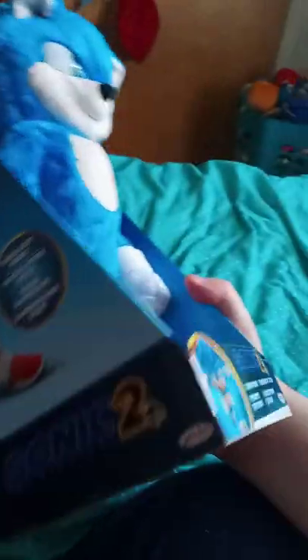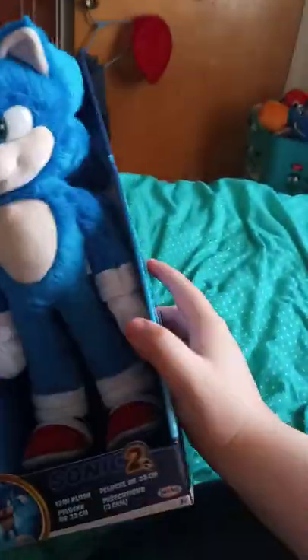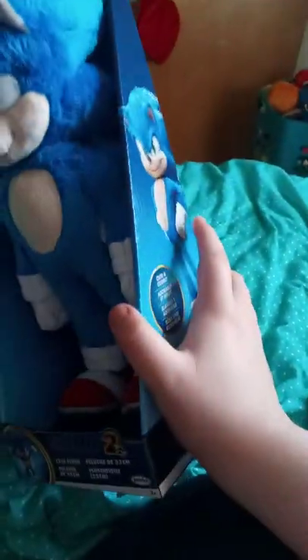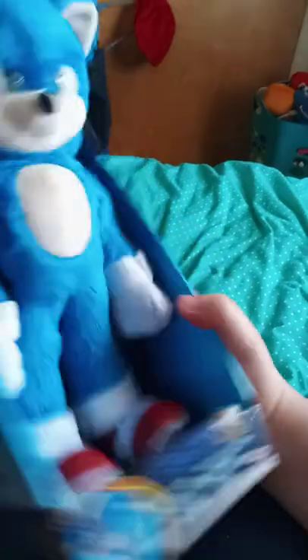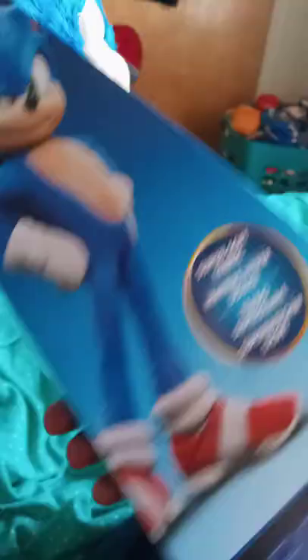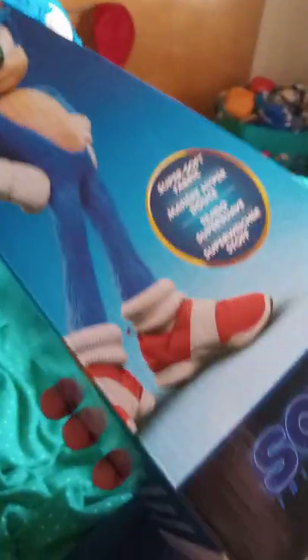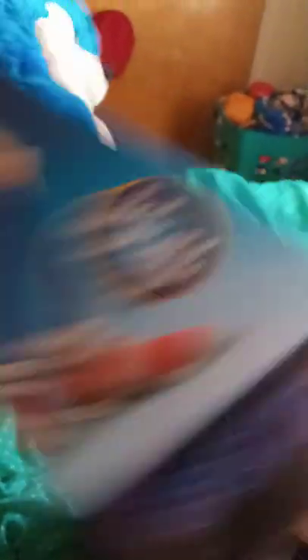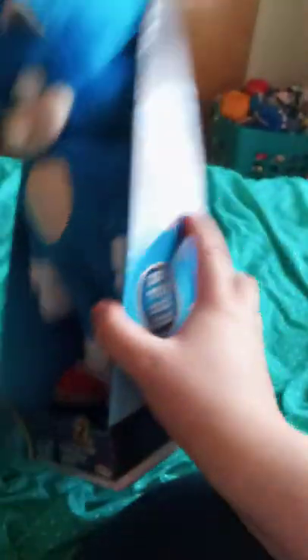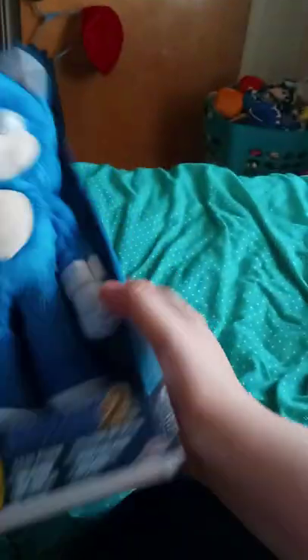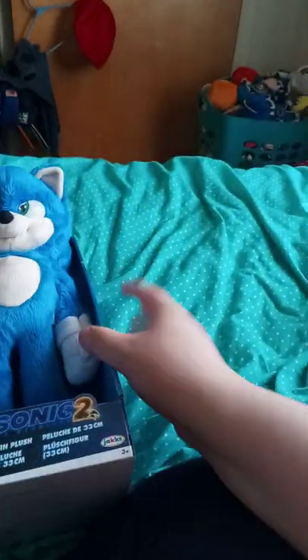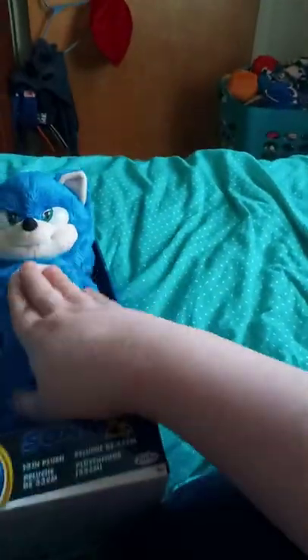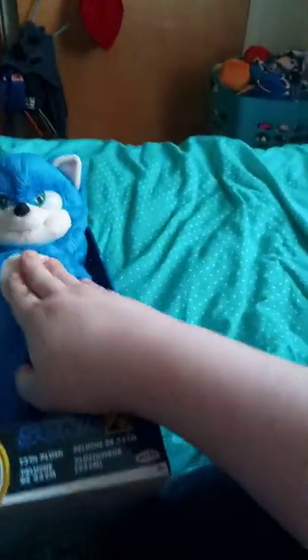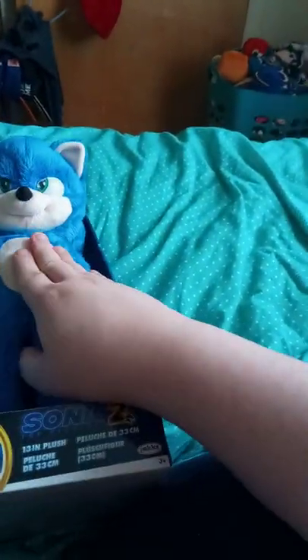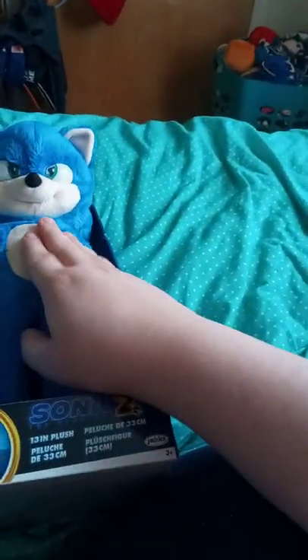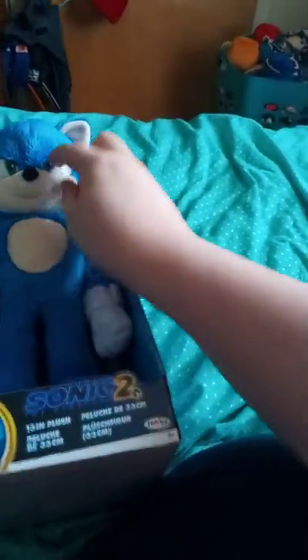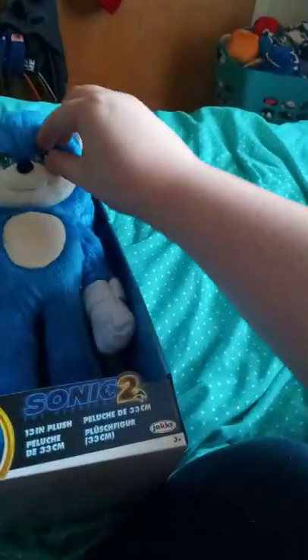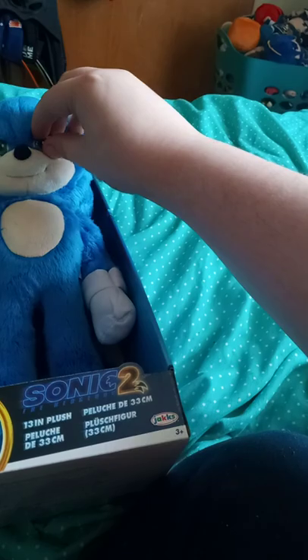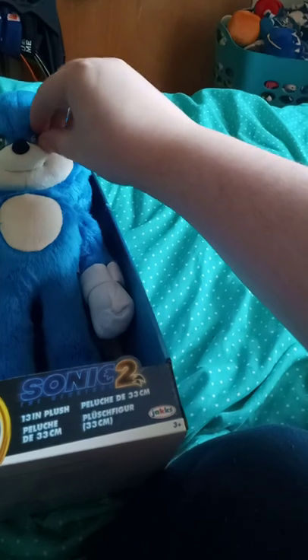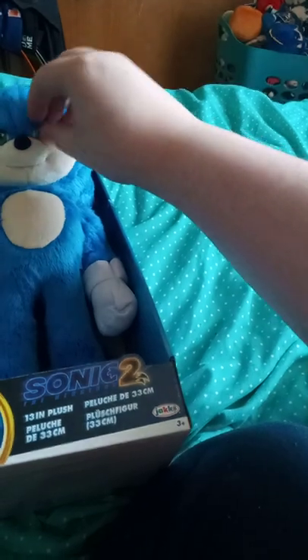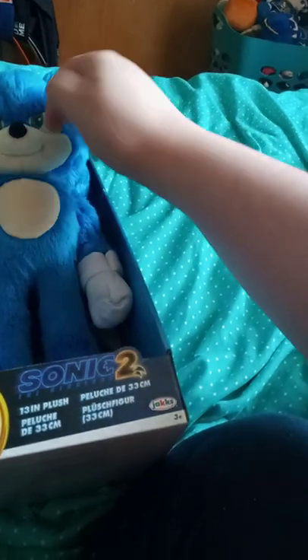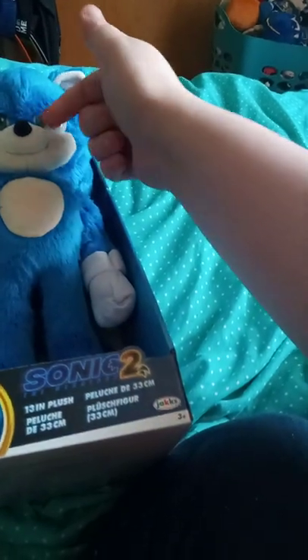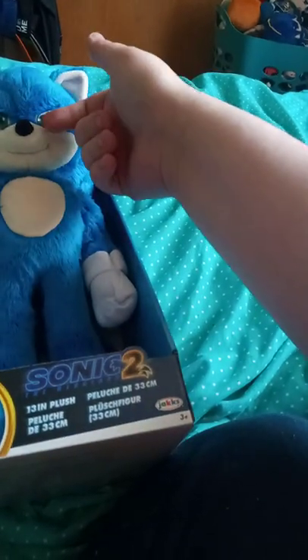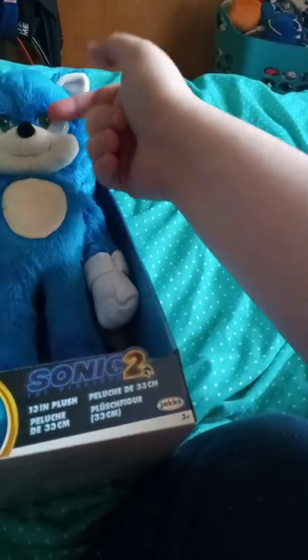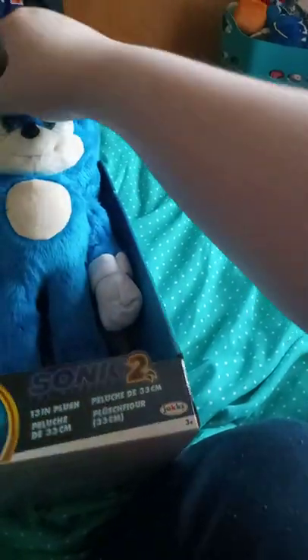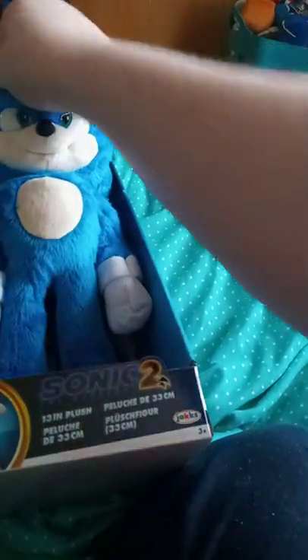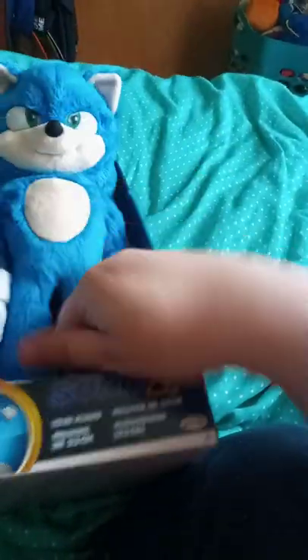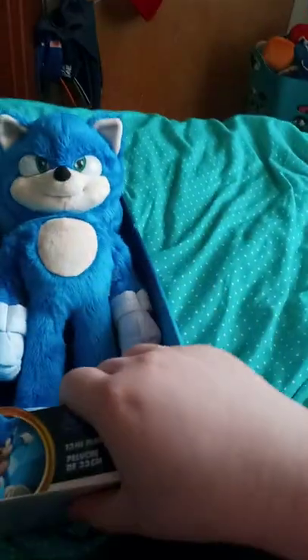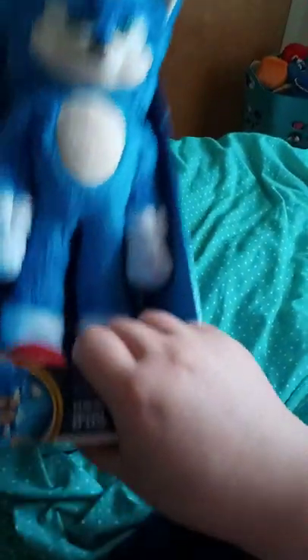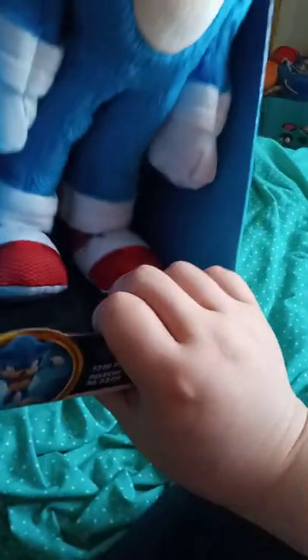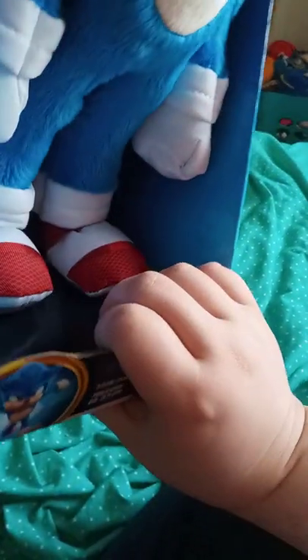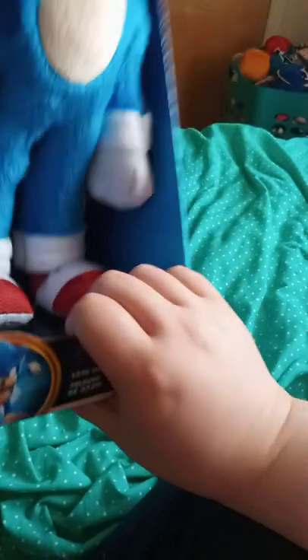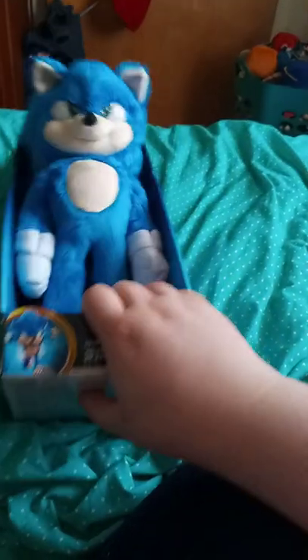So check this out, guys. This is actually from Sonic the Hedgehog 2. It's the one that talks, and the eyes are hard plastic. Let's go ahead and get him out of the box and see what he looks like.